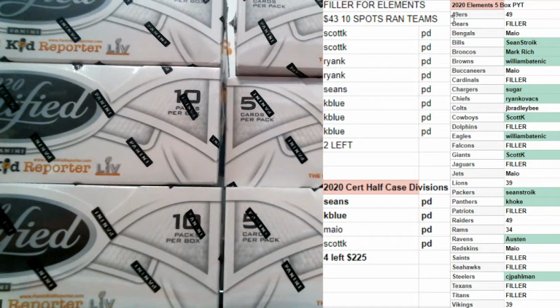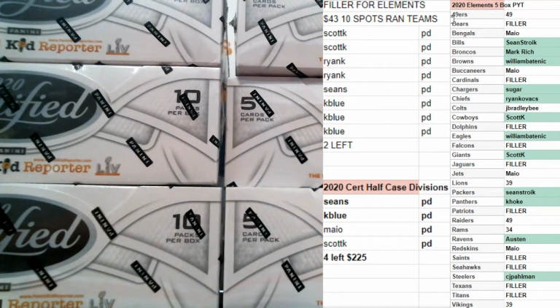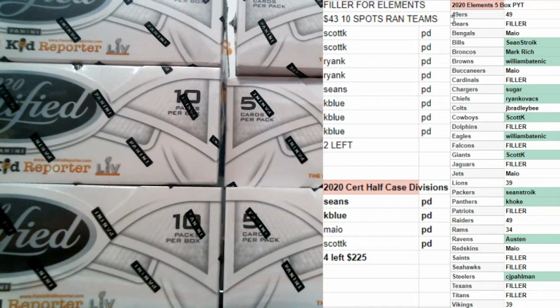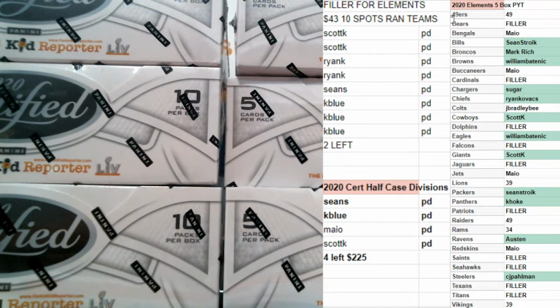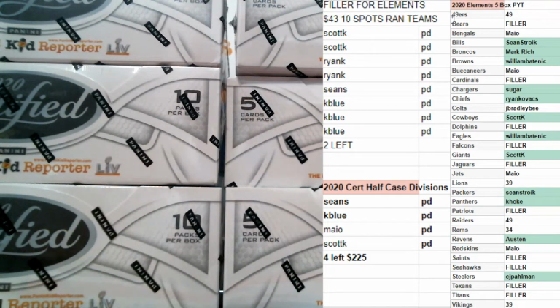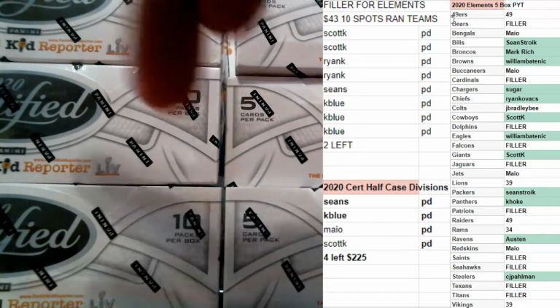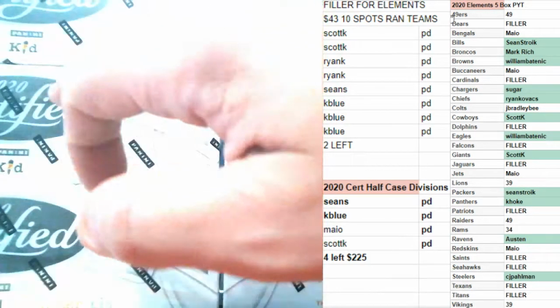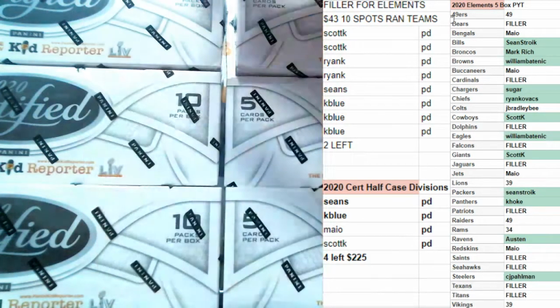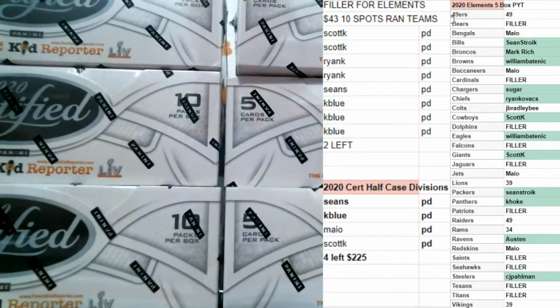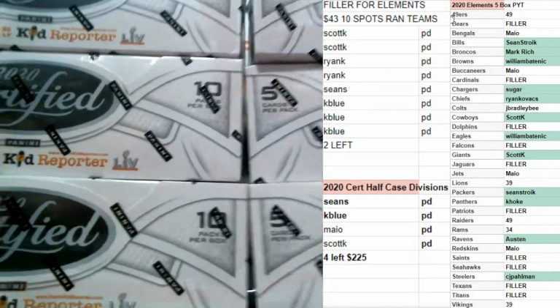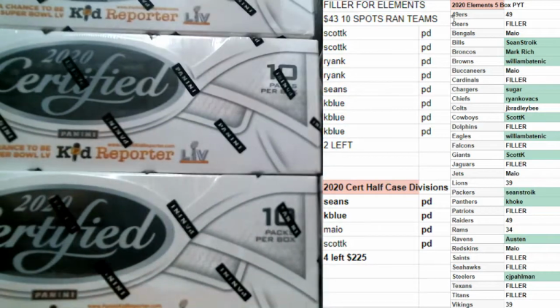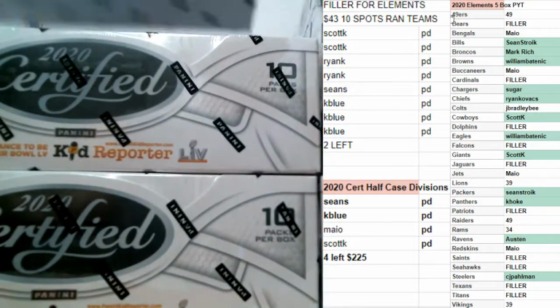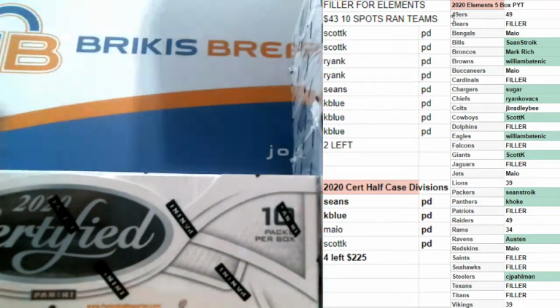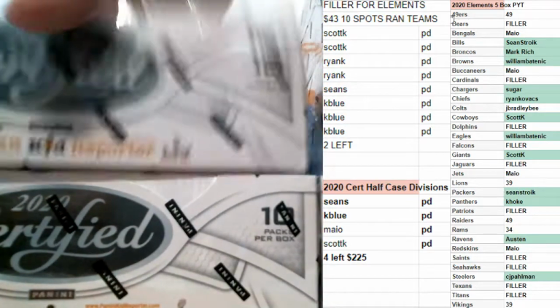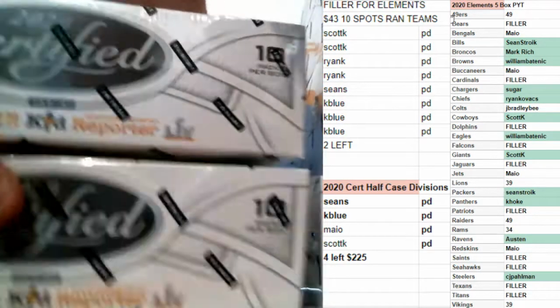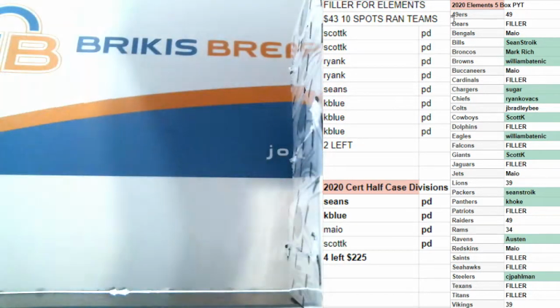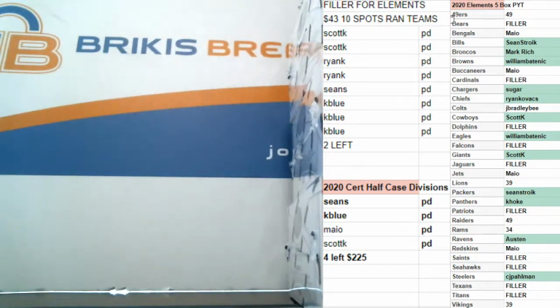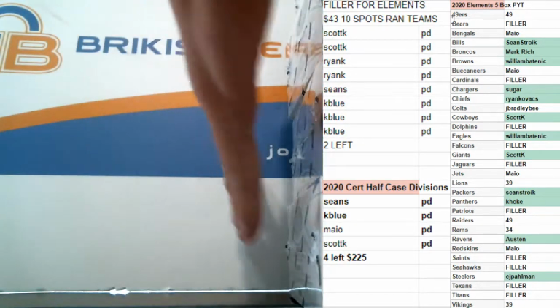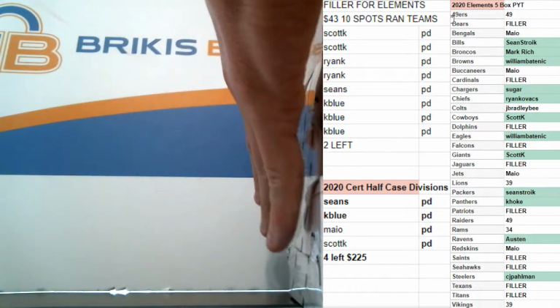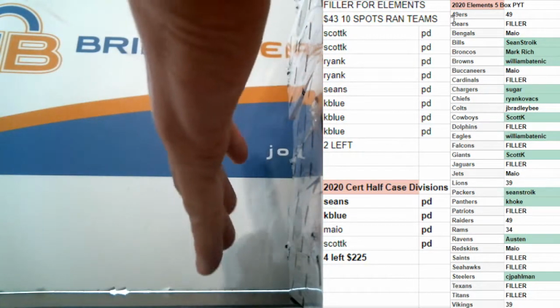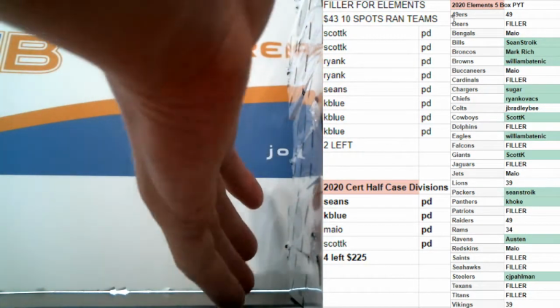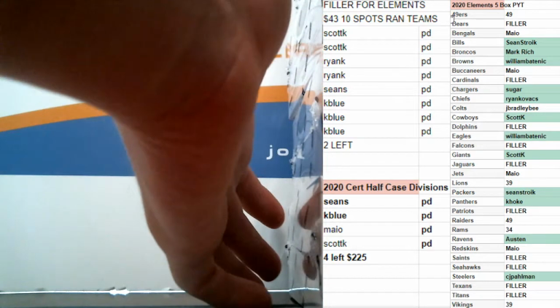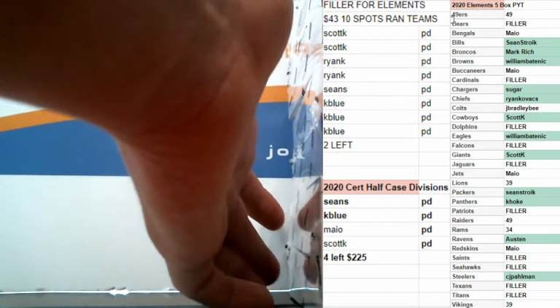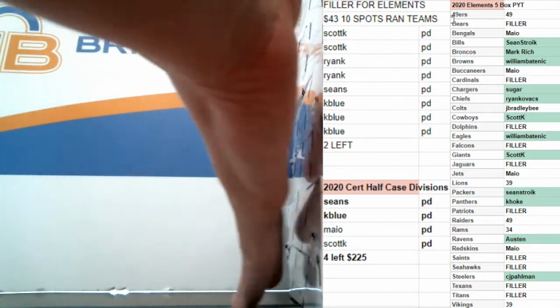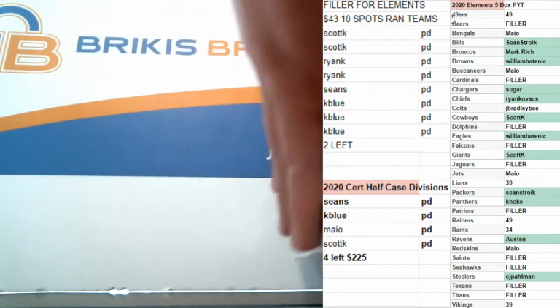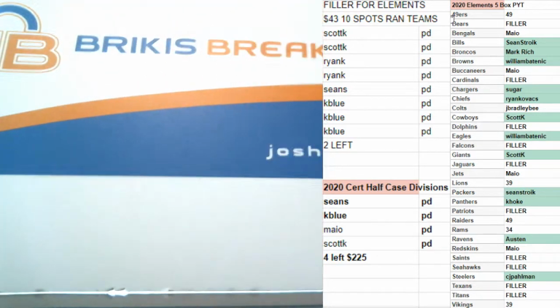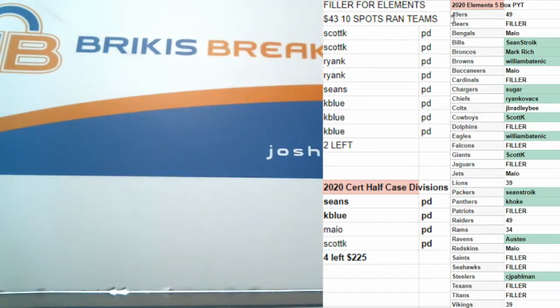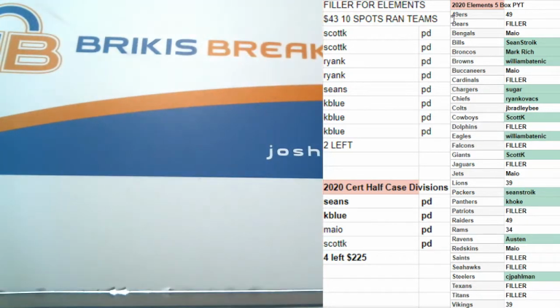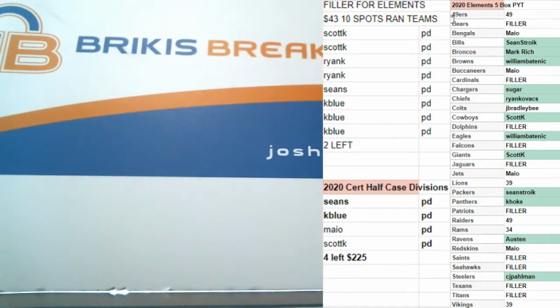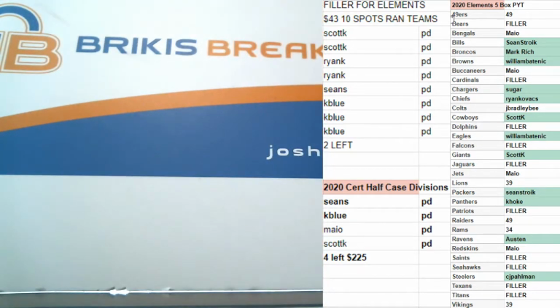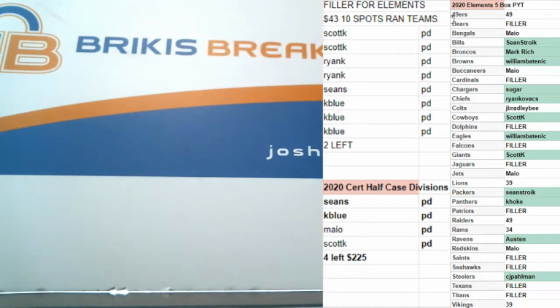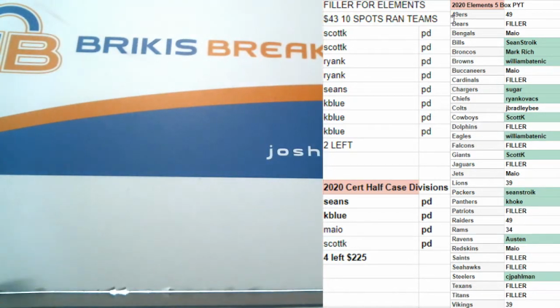2020 Certified Football personal box for Sean. Box 2 is right here. I got five left on these guys — the other six we're using for a division break. Five left on these, 270 each.